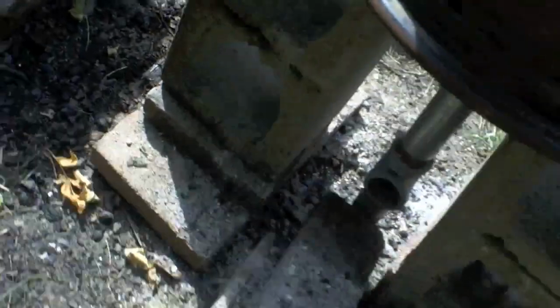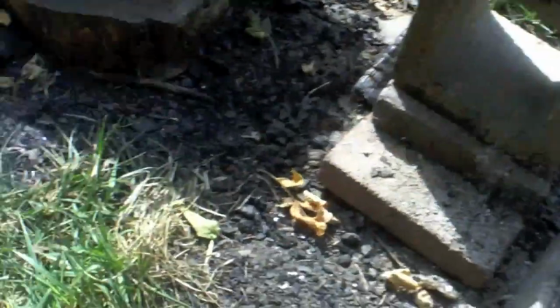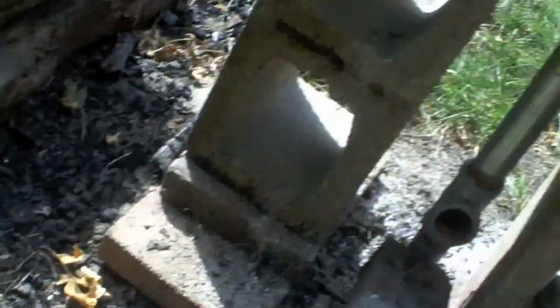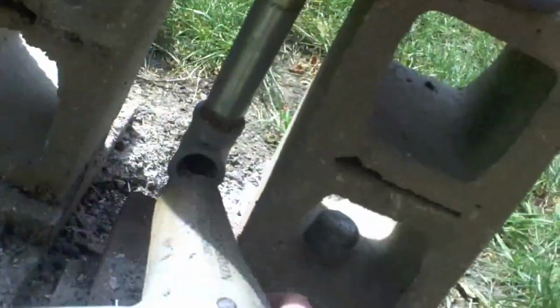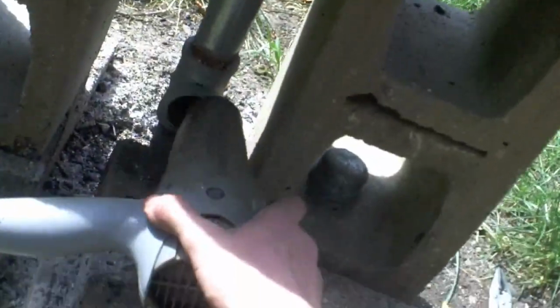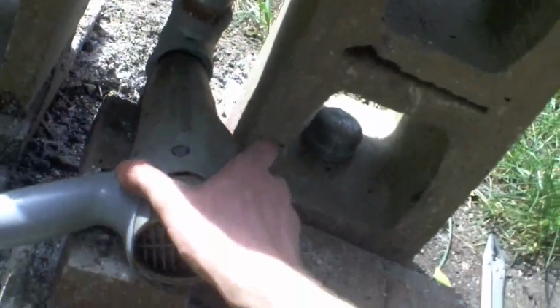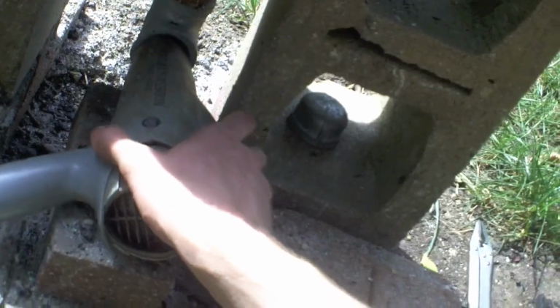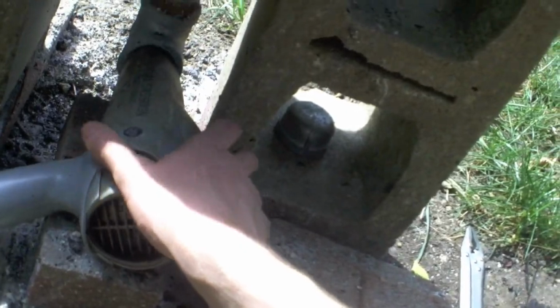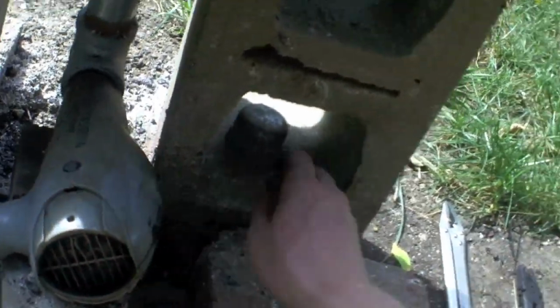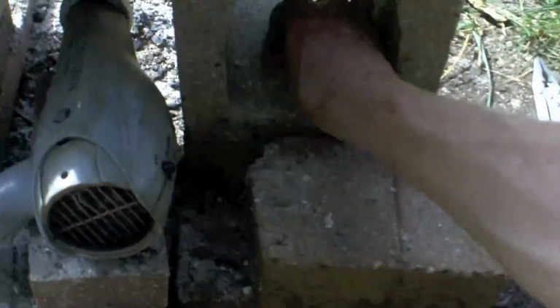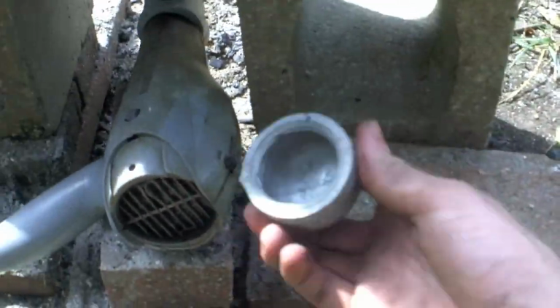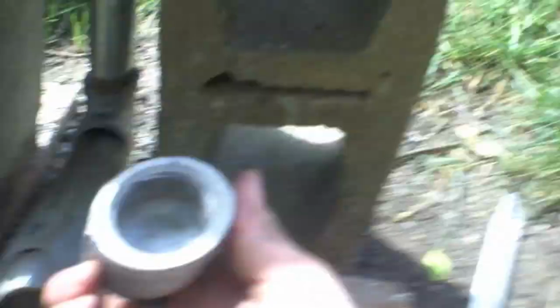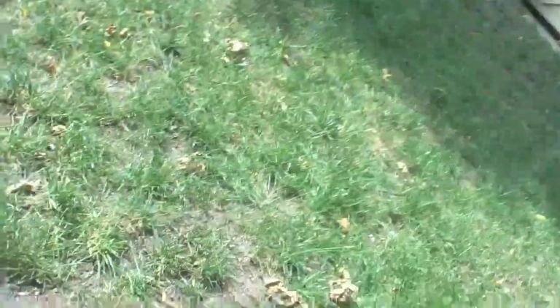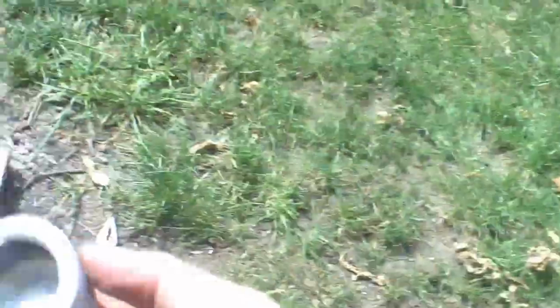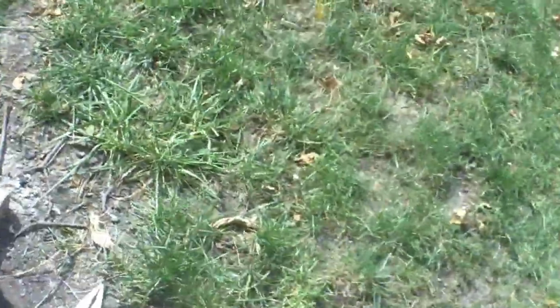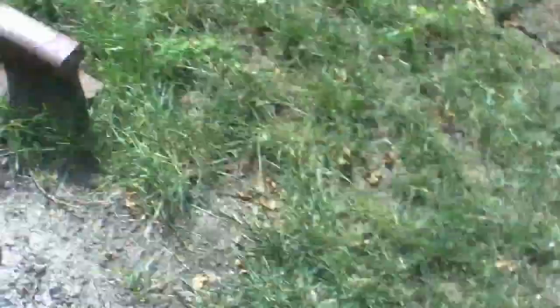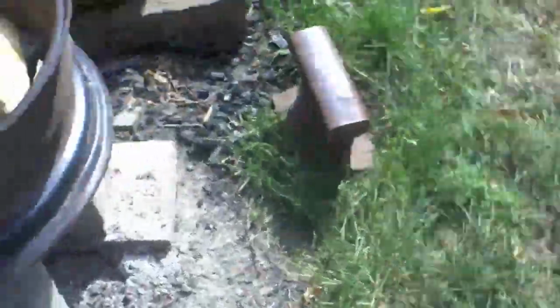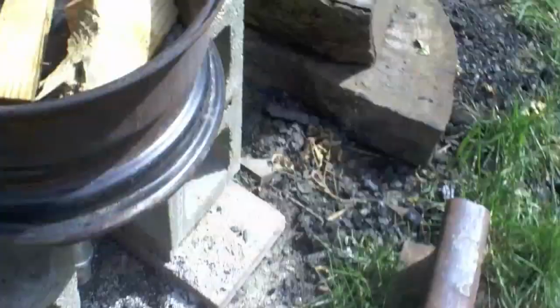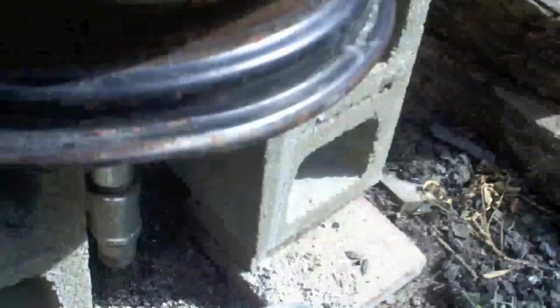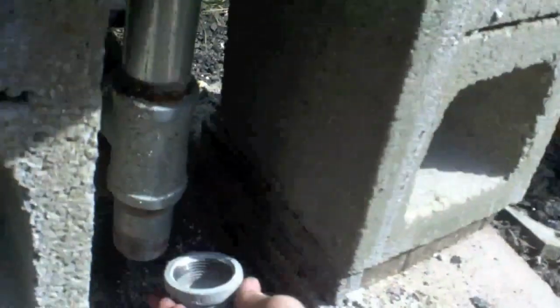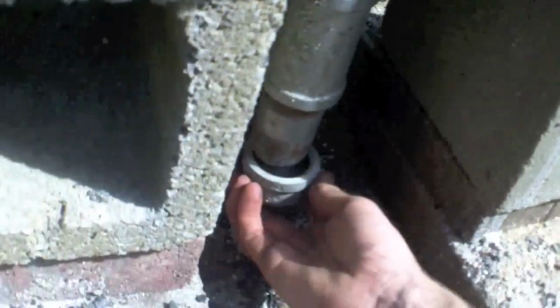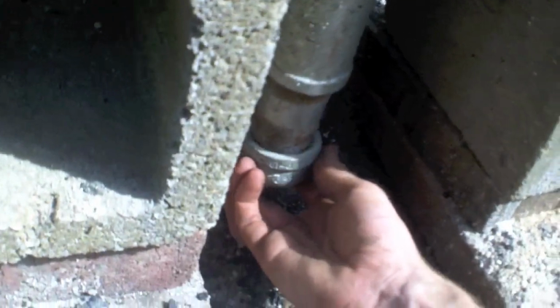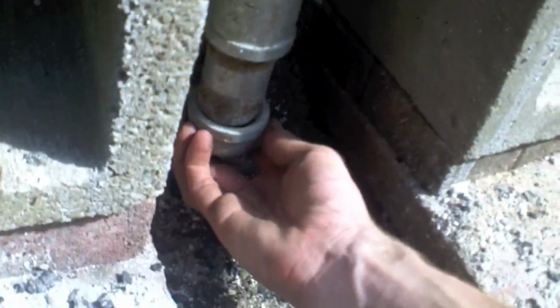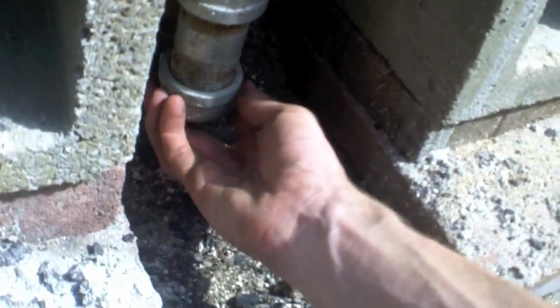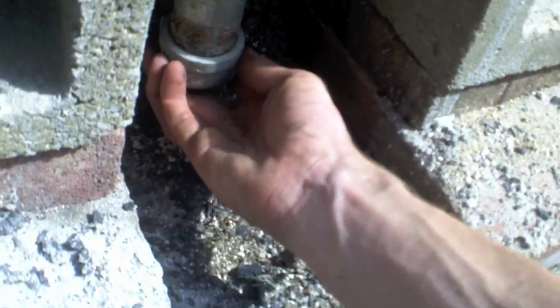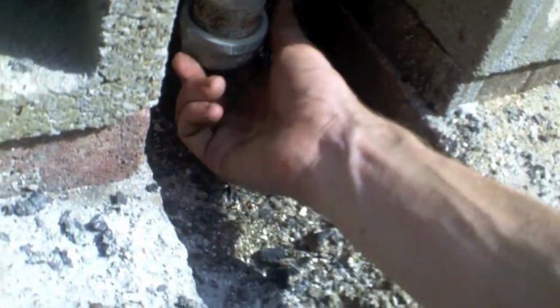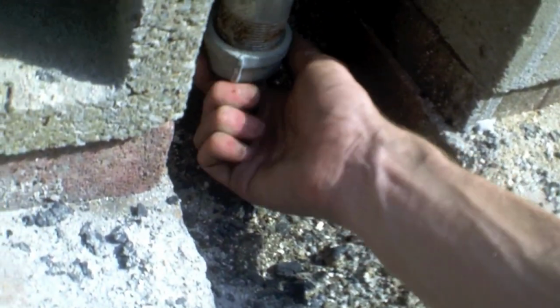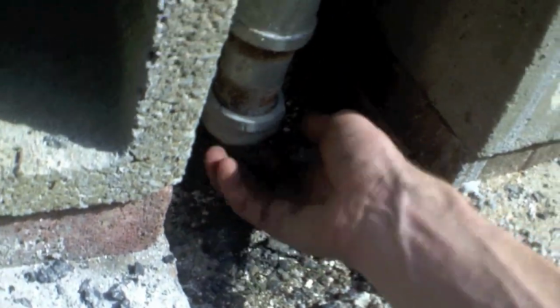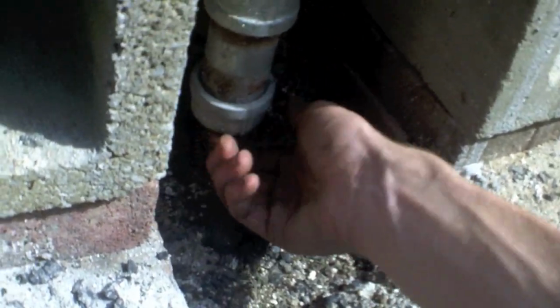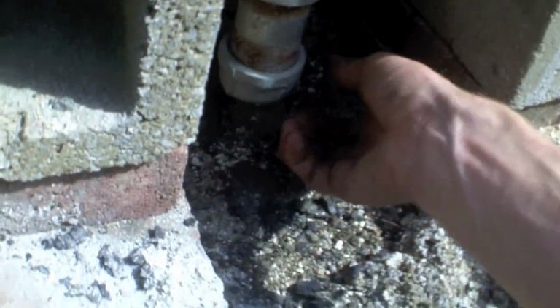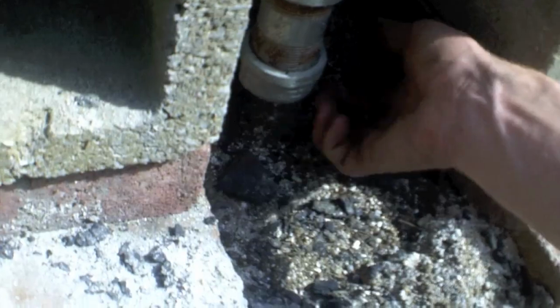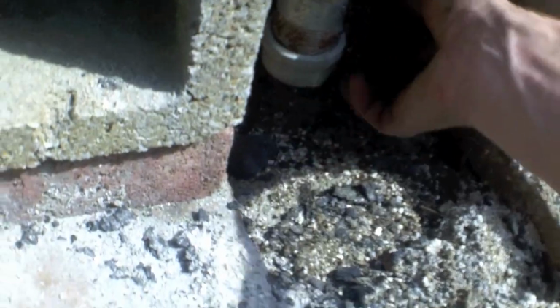For my forge fan I use a hair blow dryer, as you can see here. But if you can get your hands on something more powerful — like a shop vac or a leaf blower — go ahead and use that, it'll work a lot better.